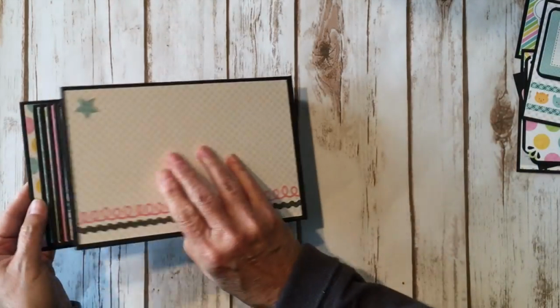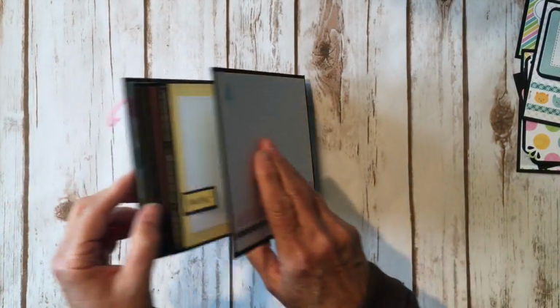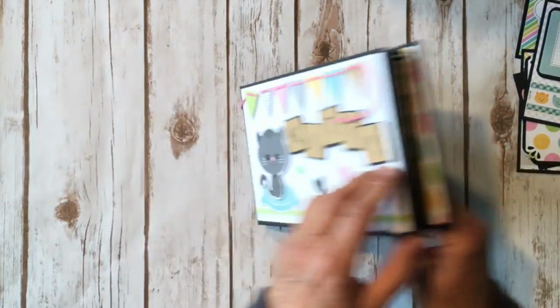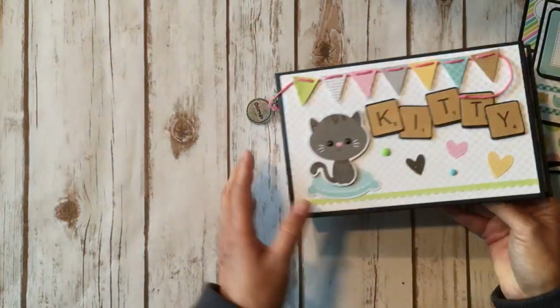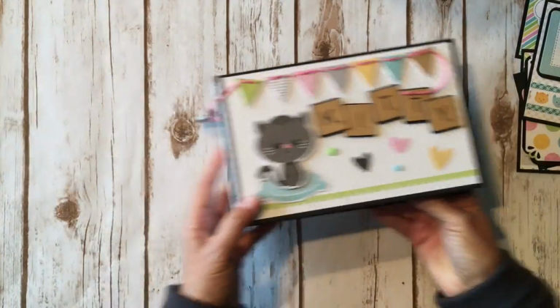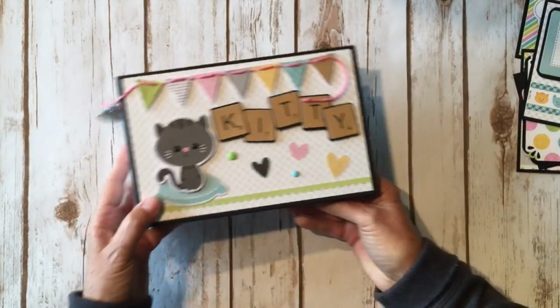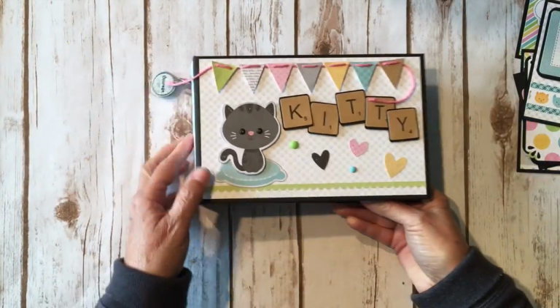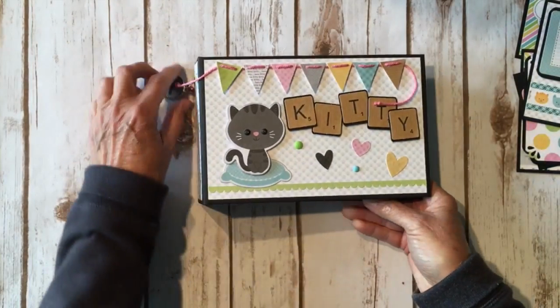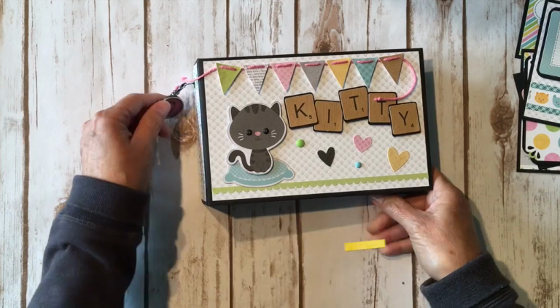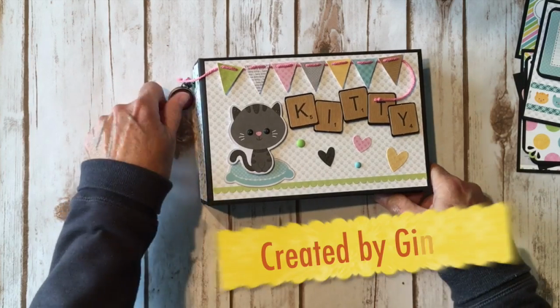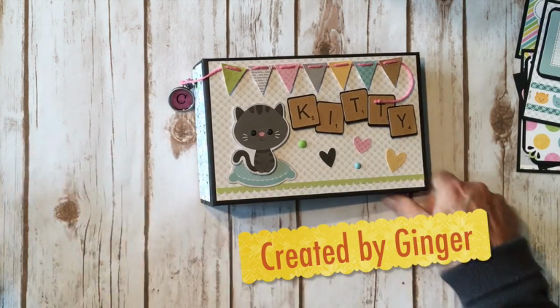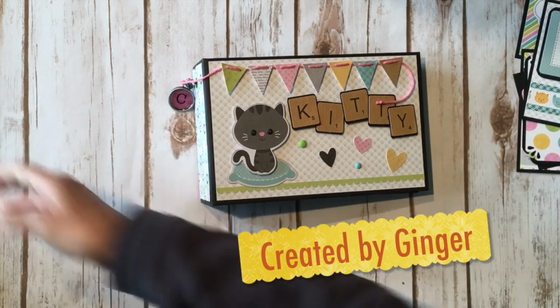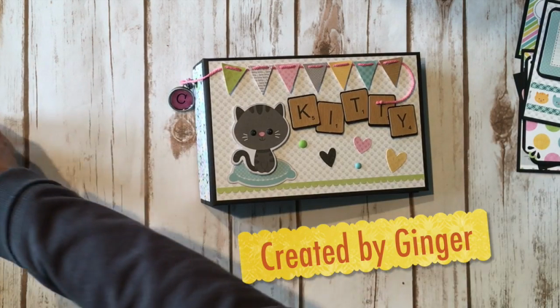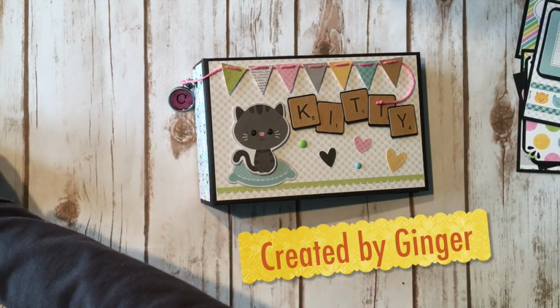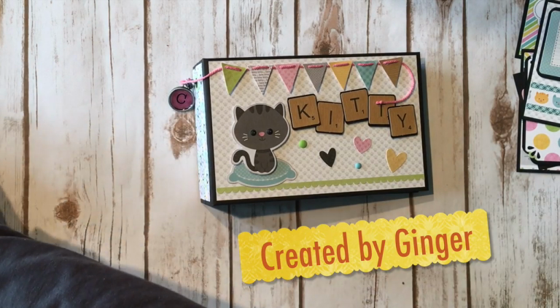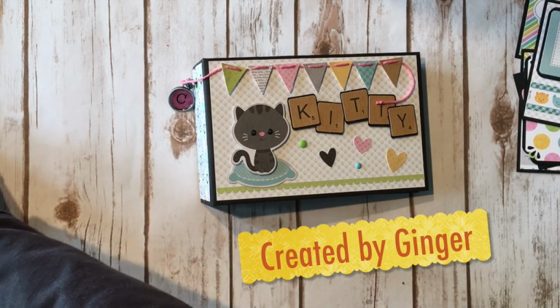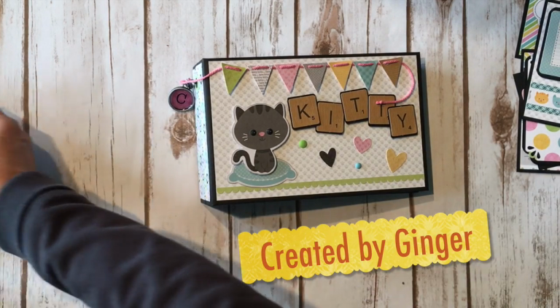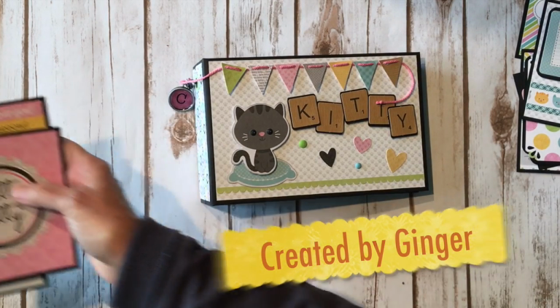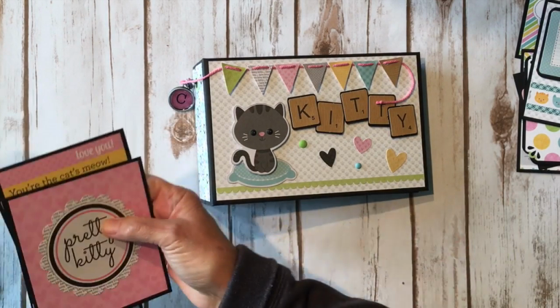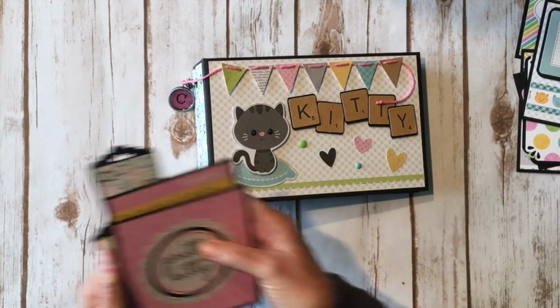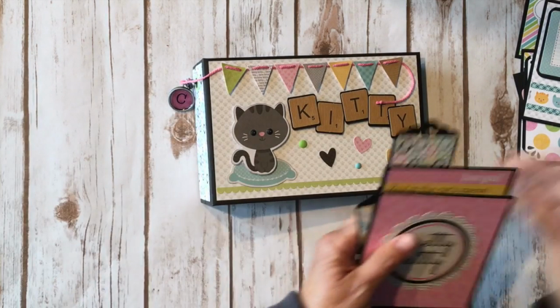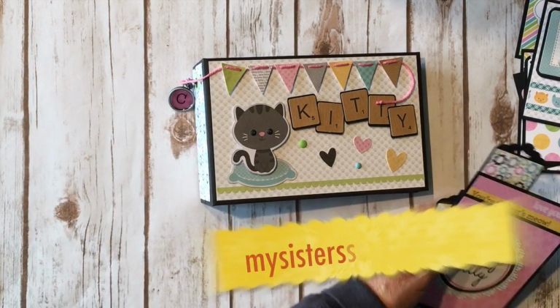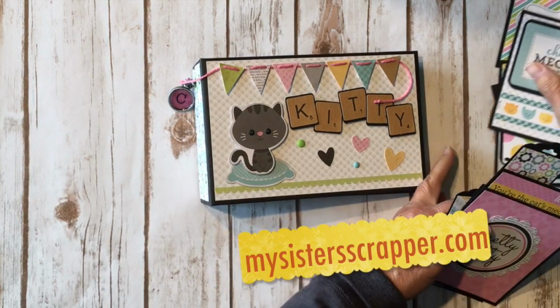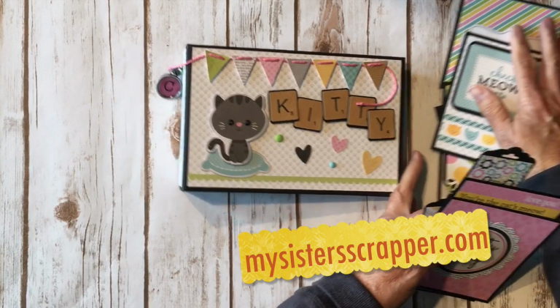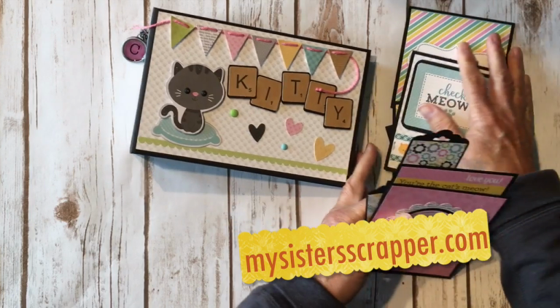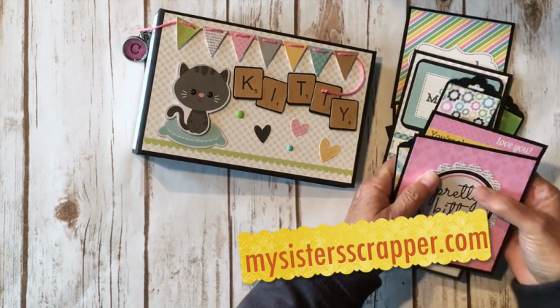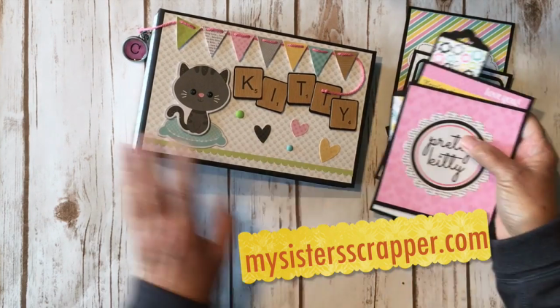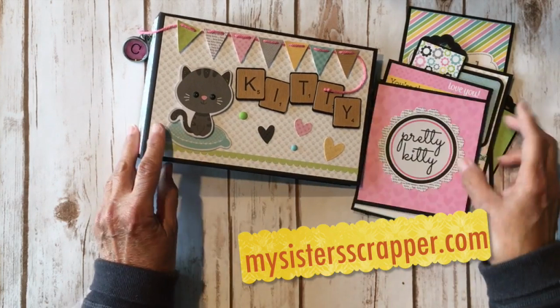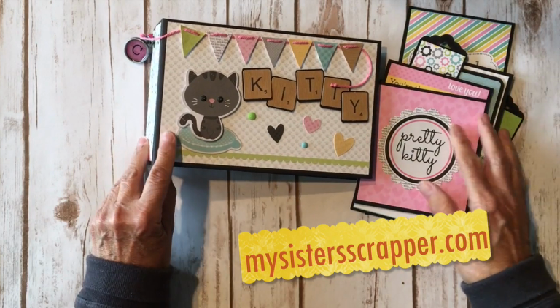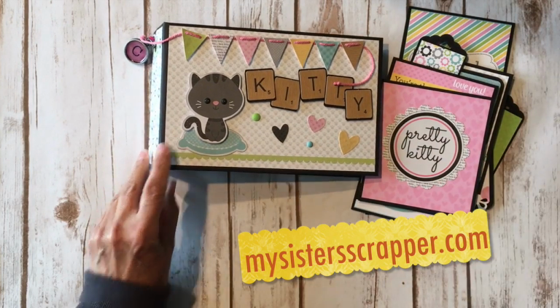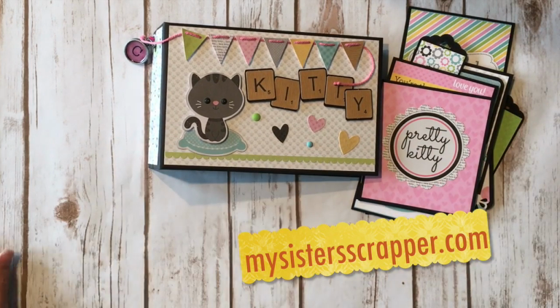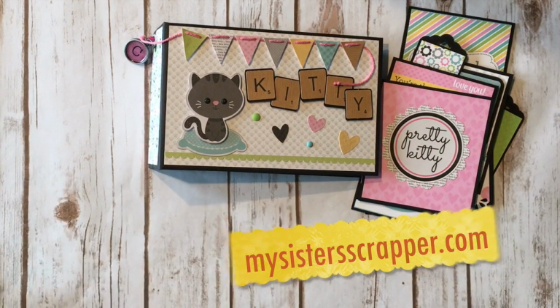So there you go everybody — that's my little project that I created for my friend for her birthday using the Doodle Bug Kitten Smitten design paper. Thanks for watching, bye!